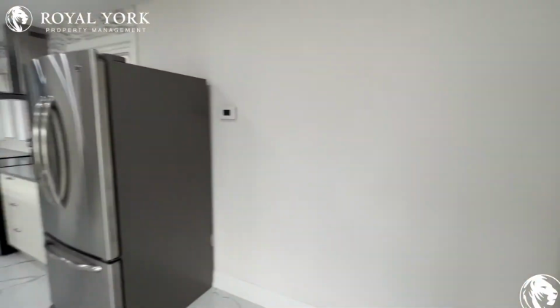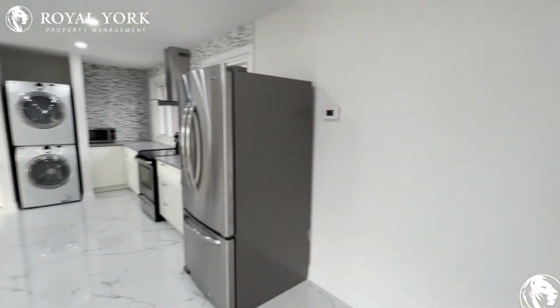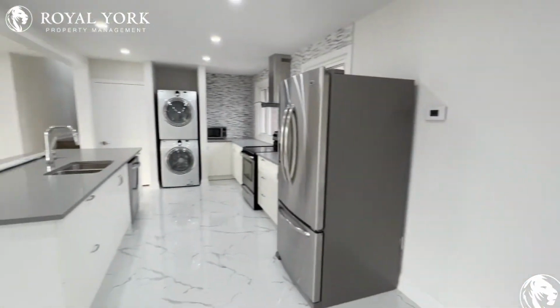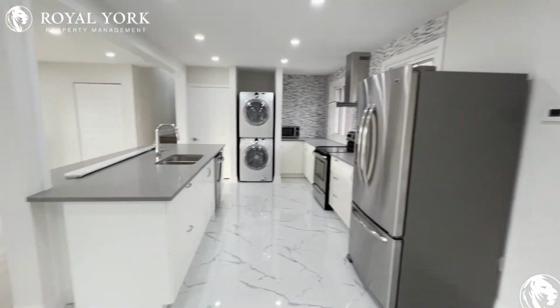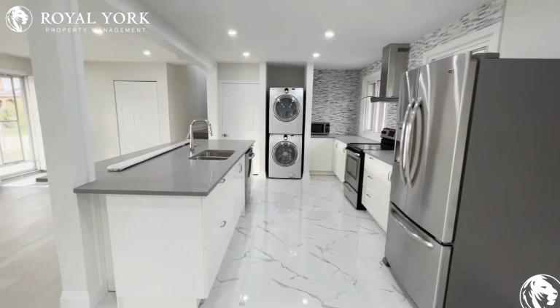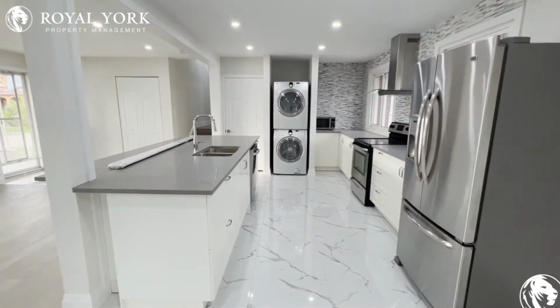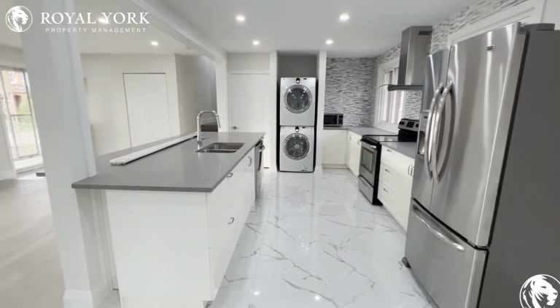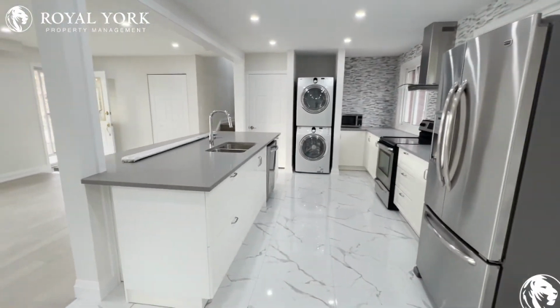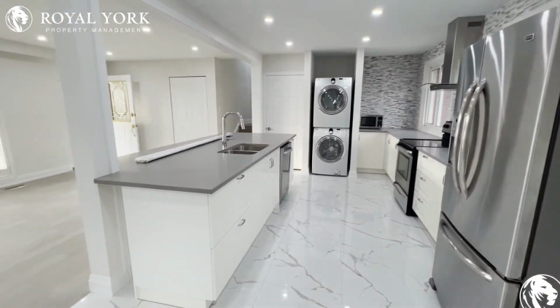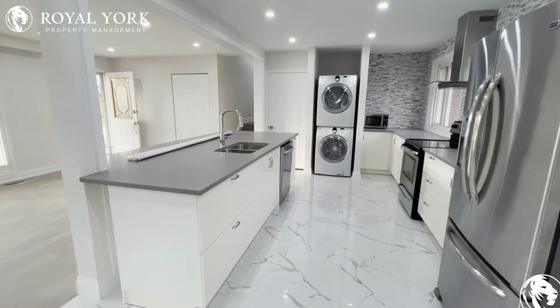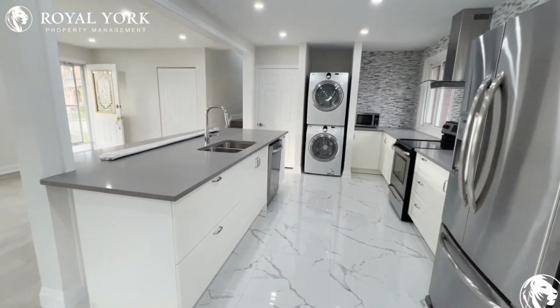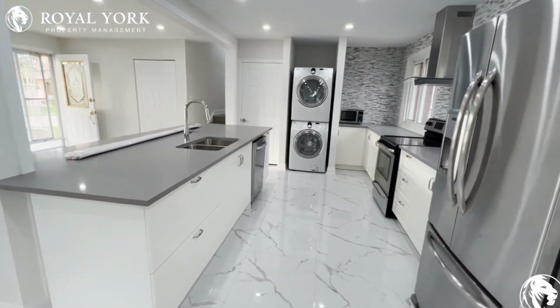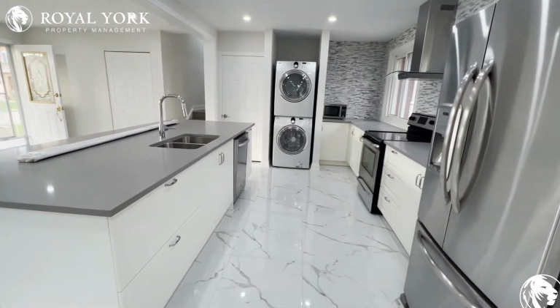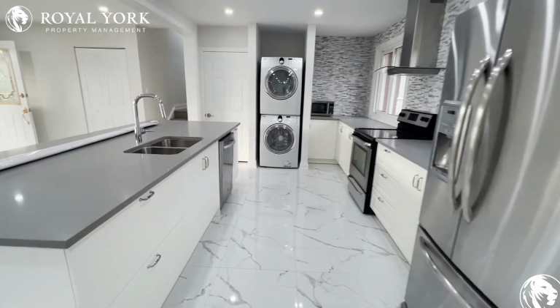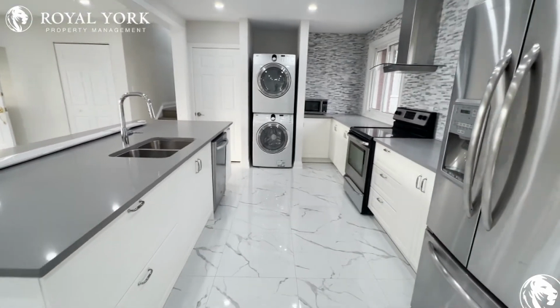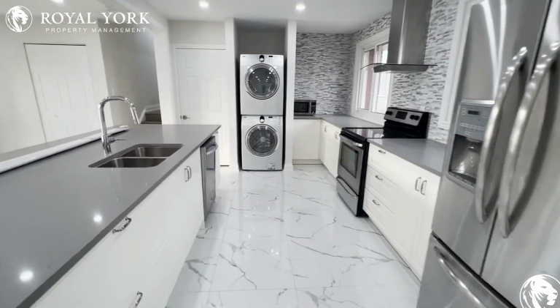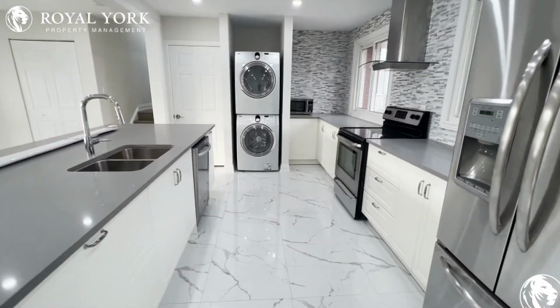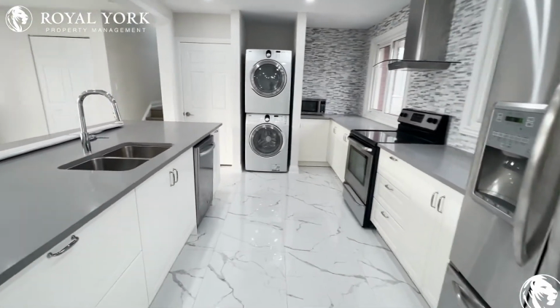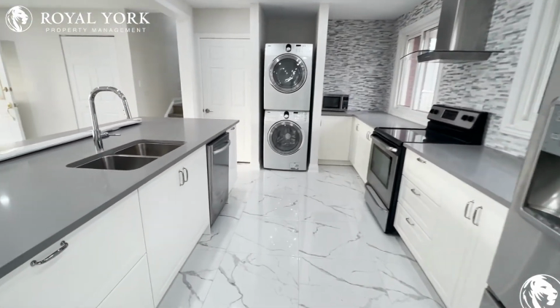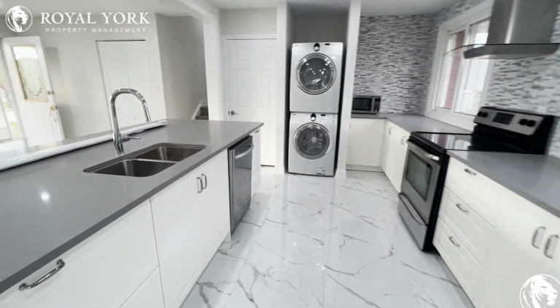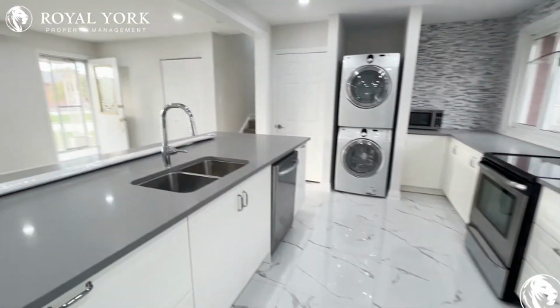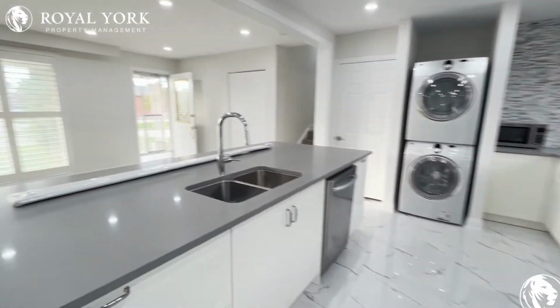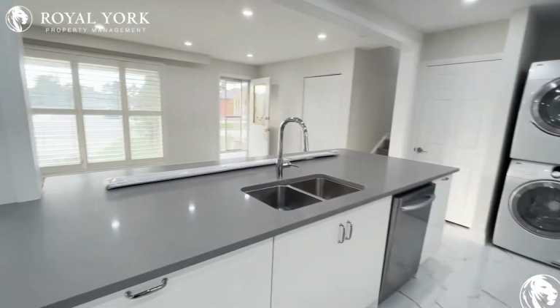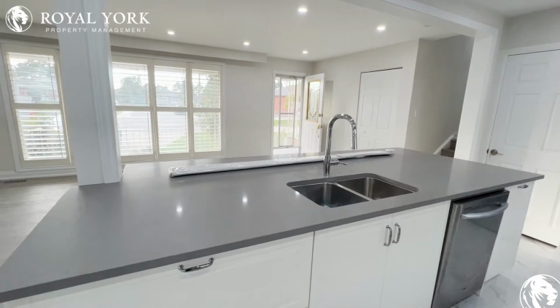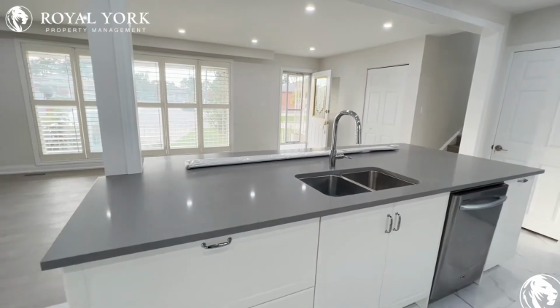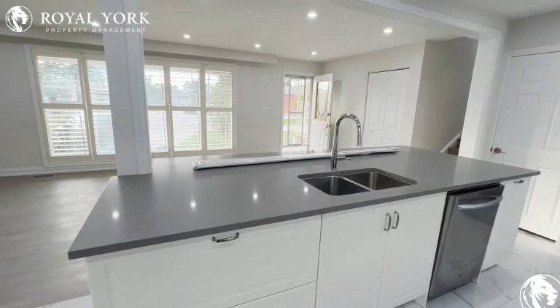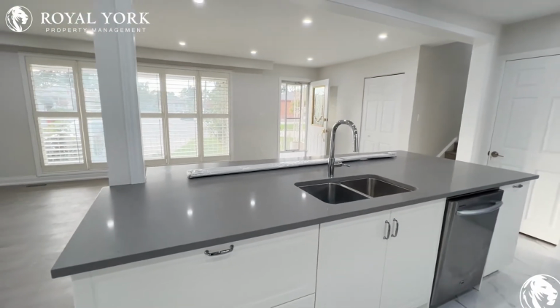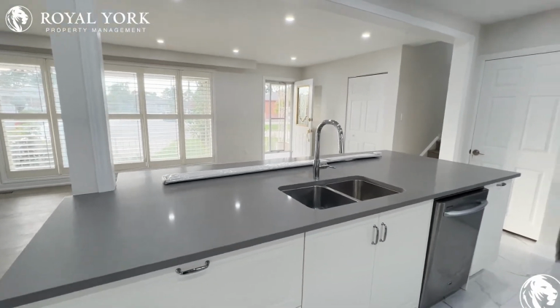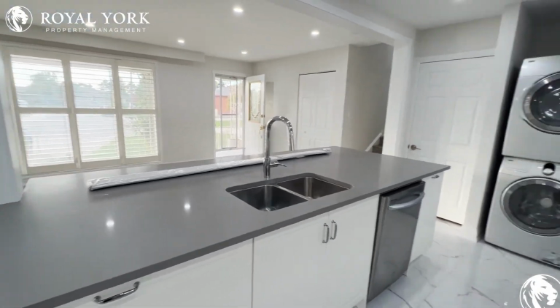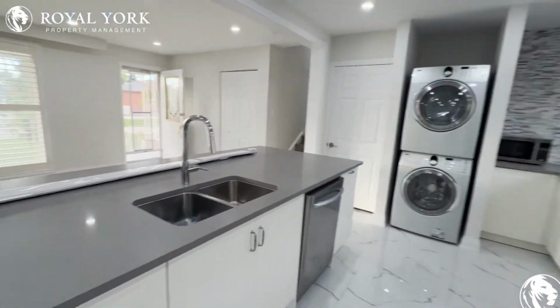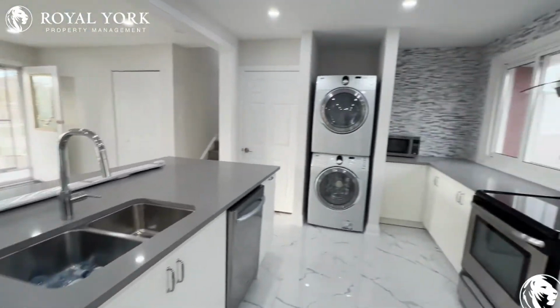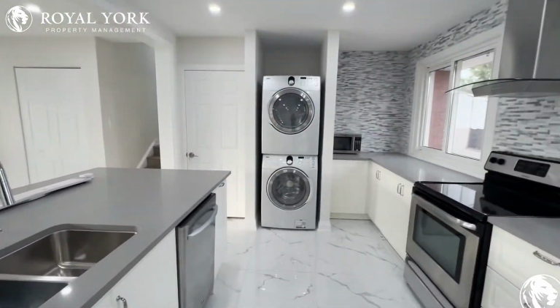This kitchen has all new cabinetry work, all new appliances, and beautiful workmanship here. We also have an ensuite laundry.